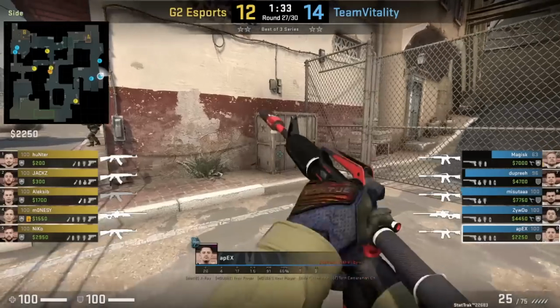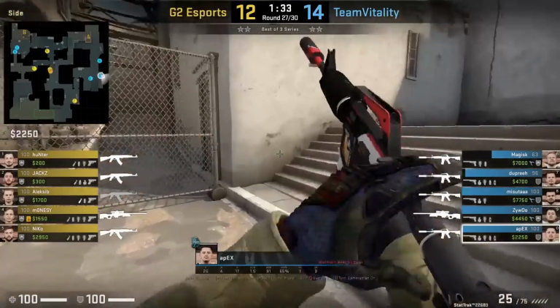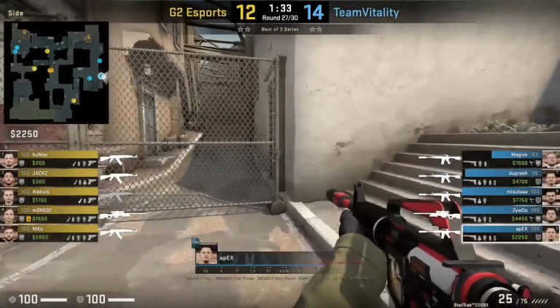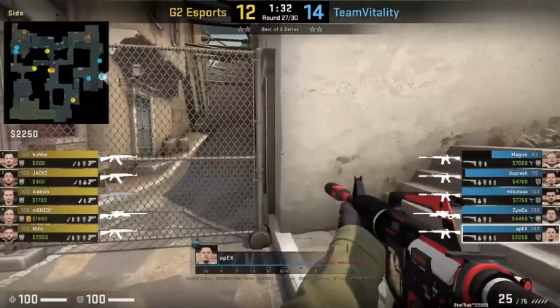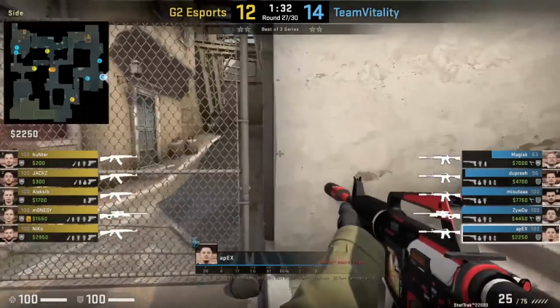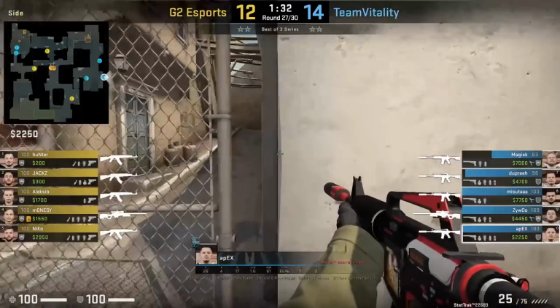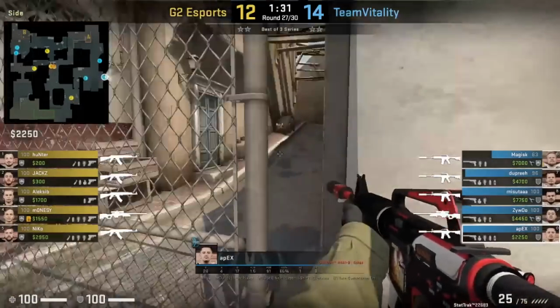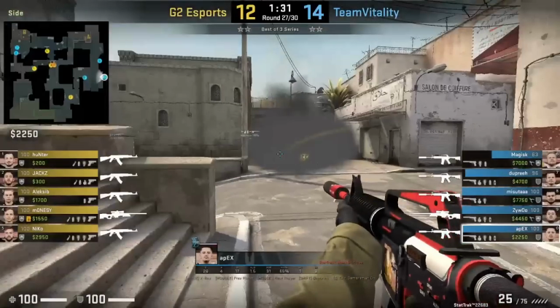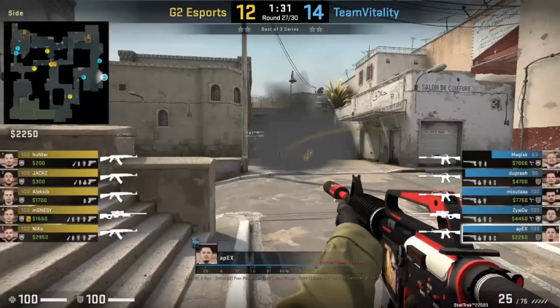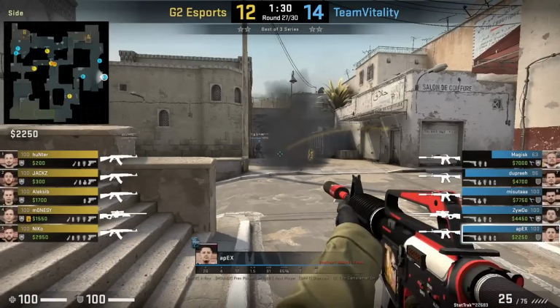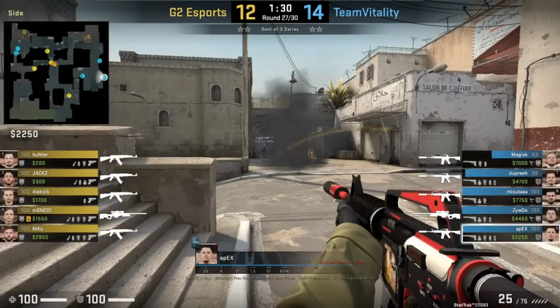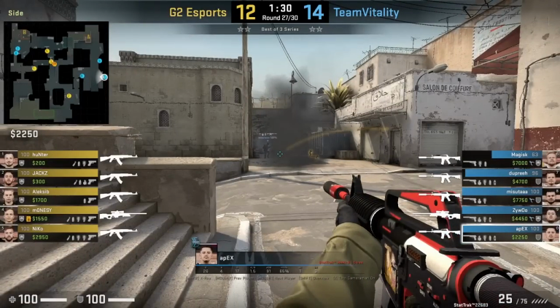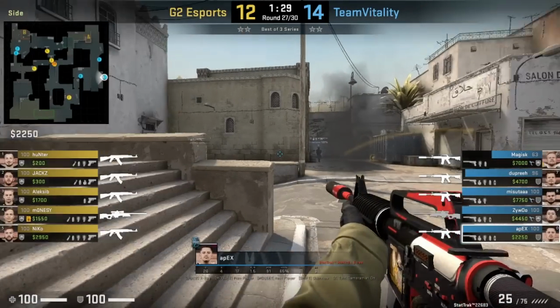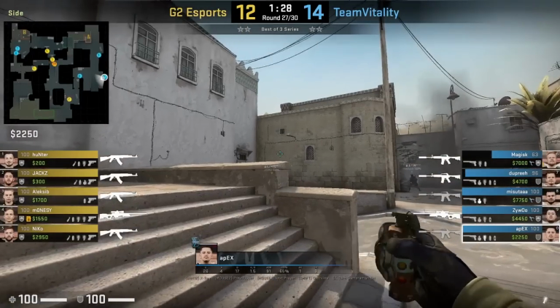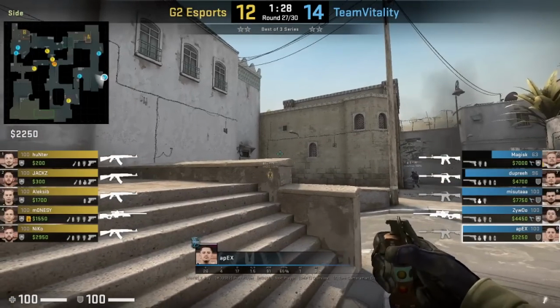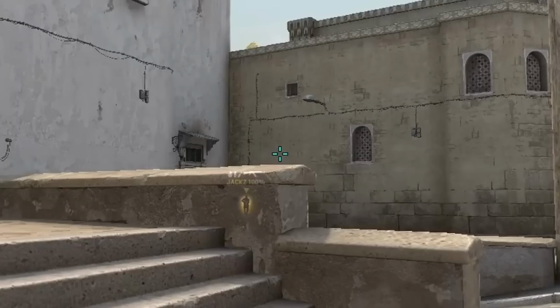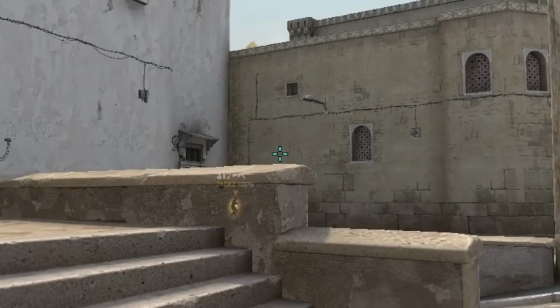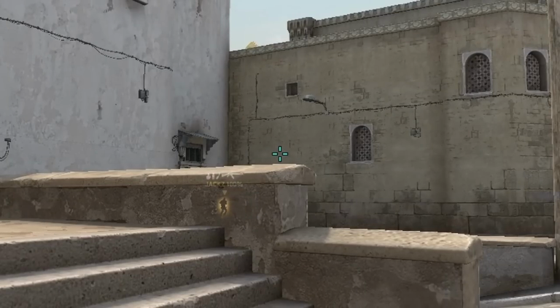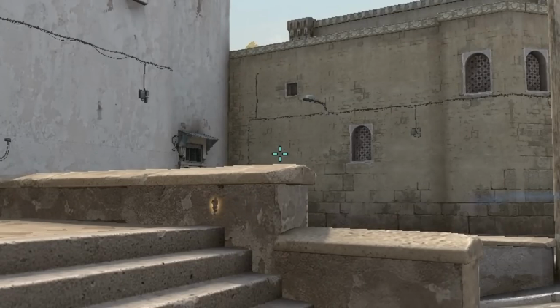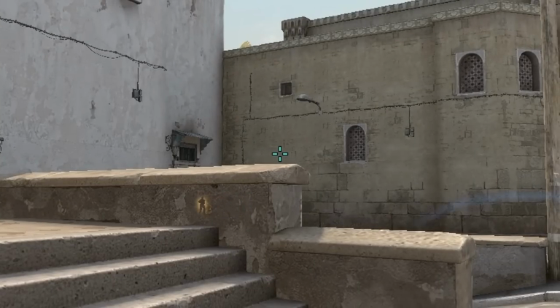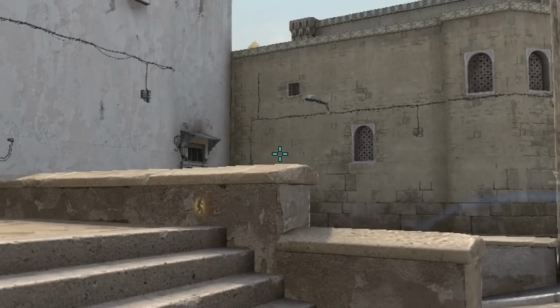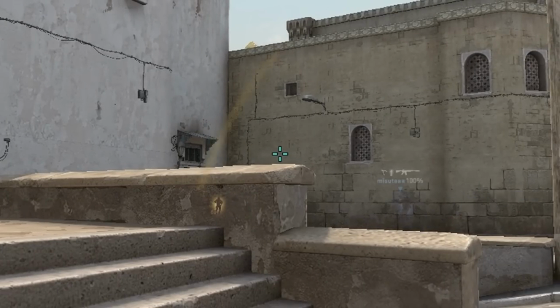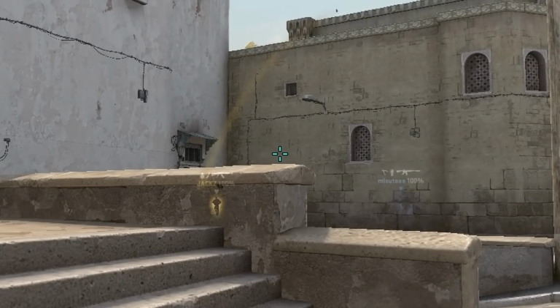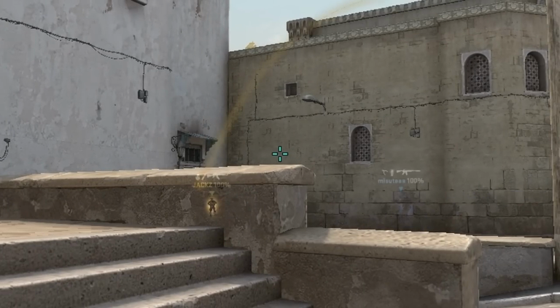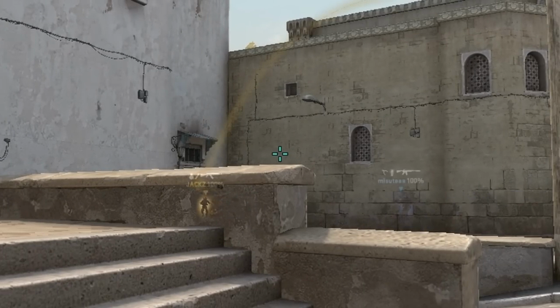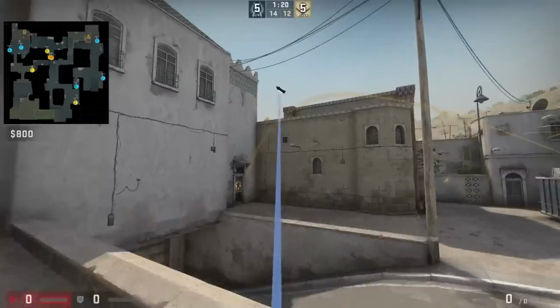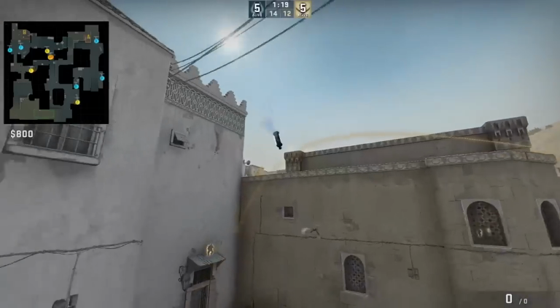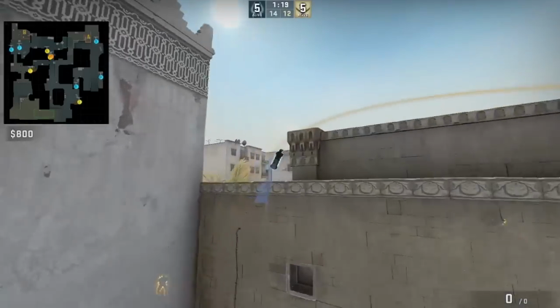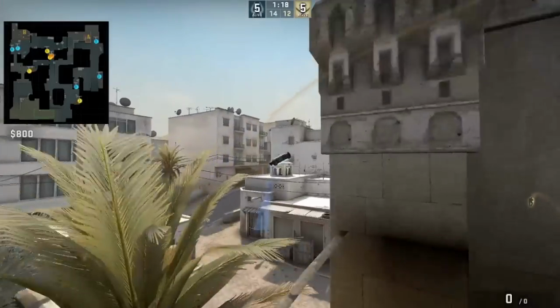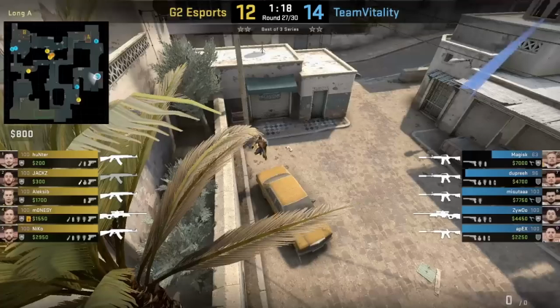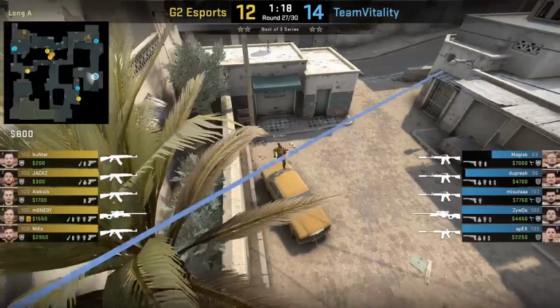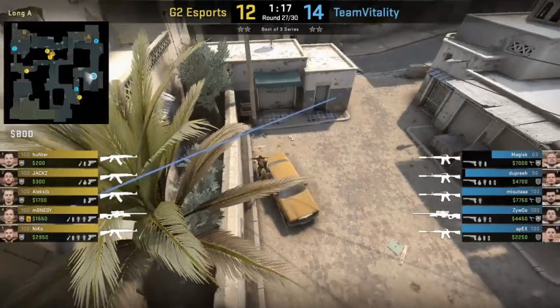Apex at long A is going to flash Masuta out long doors. He's going to align himself with the end of the wall, turns around and aims here, then runs forward and jump throws. Masuta will push out long house, killing a blind Jax.